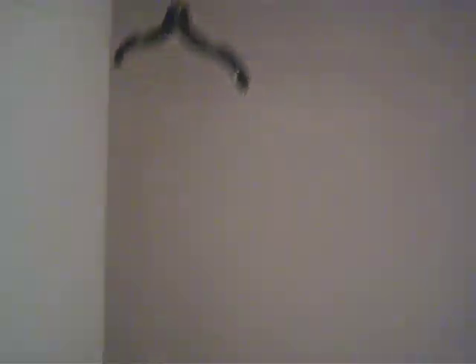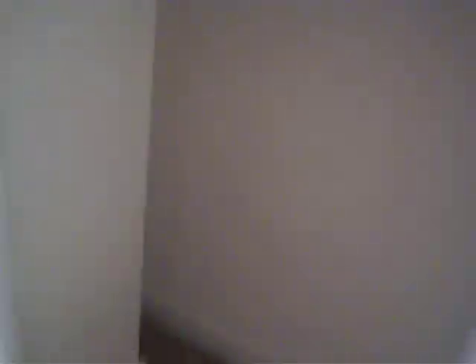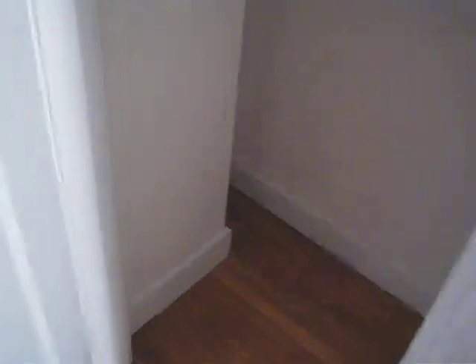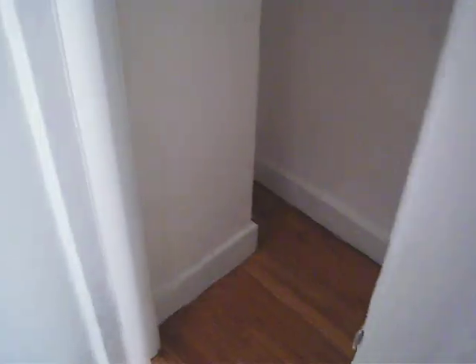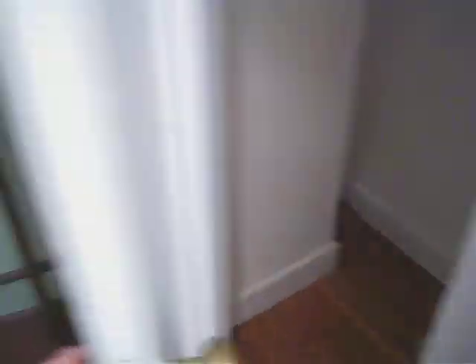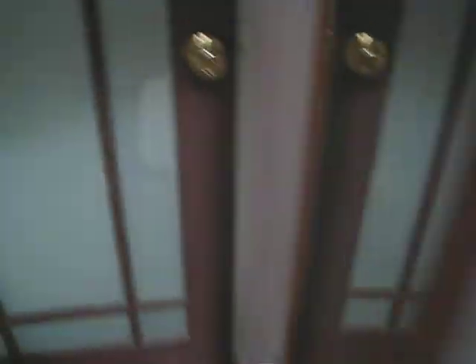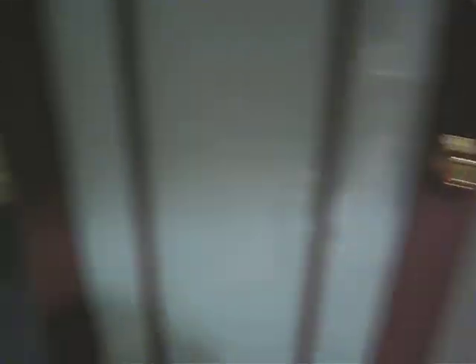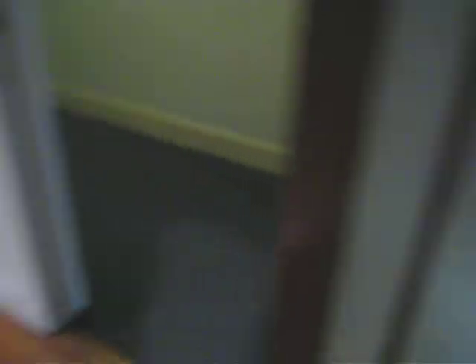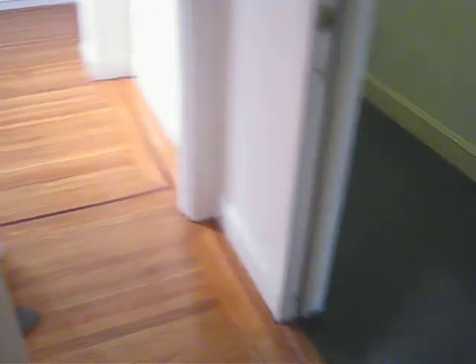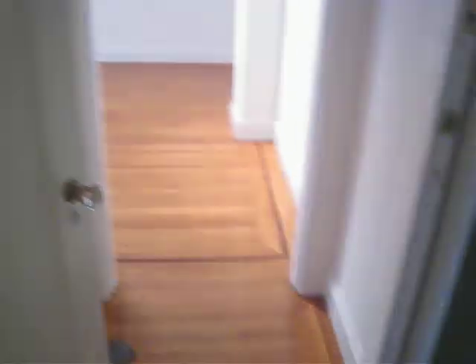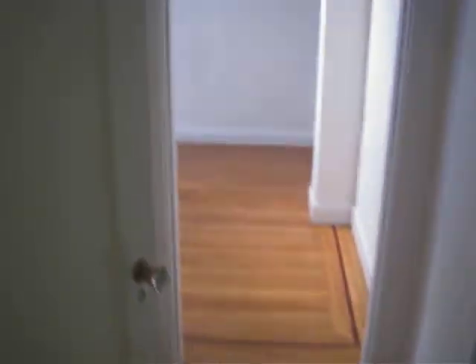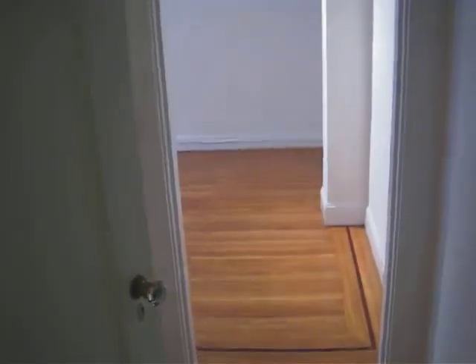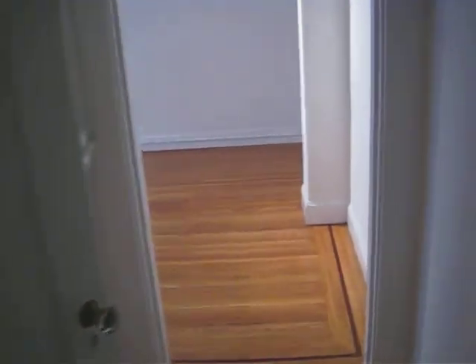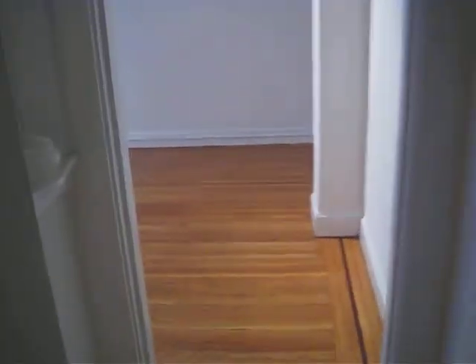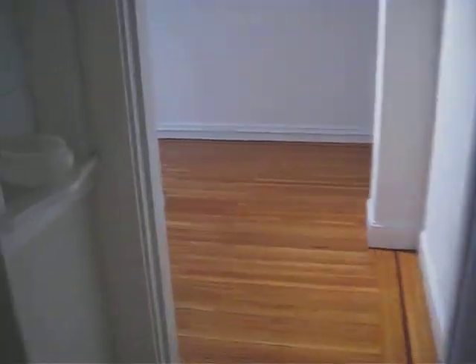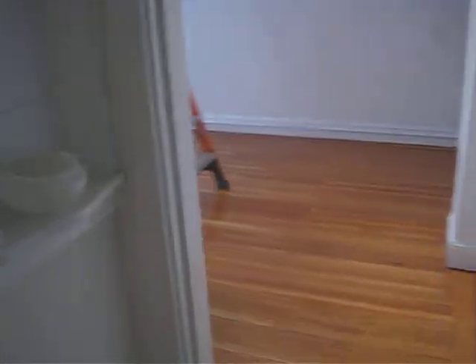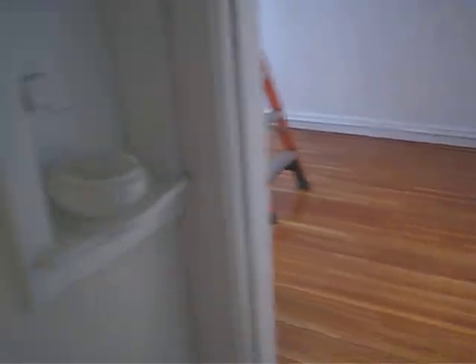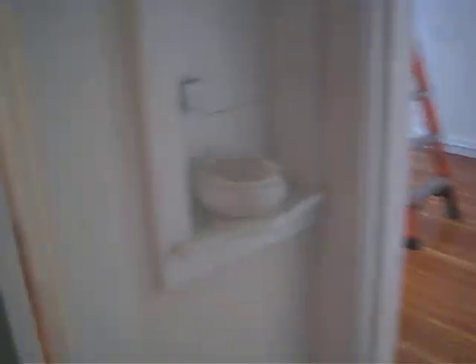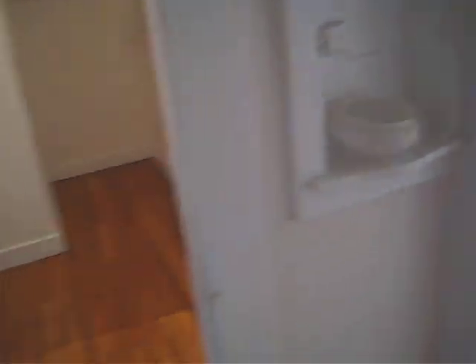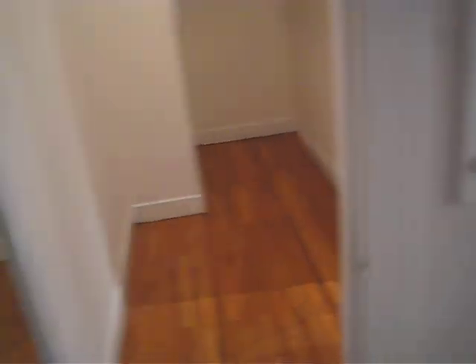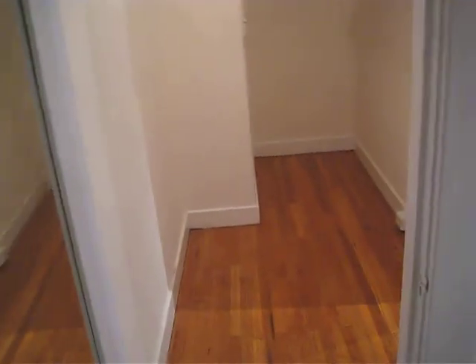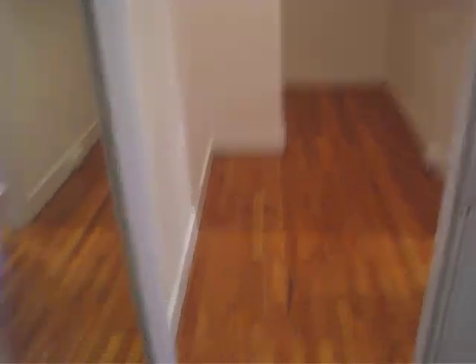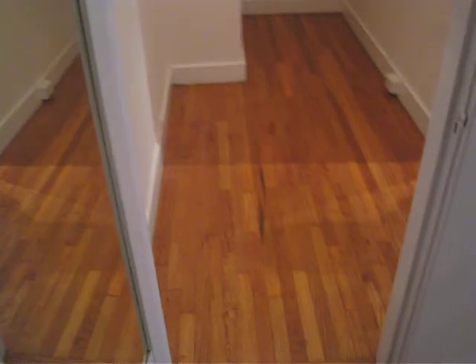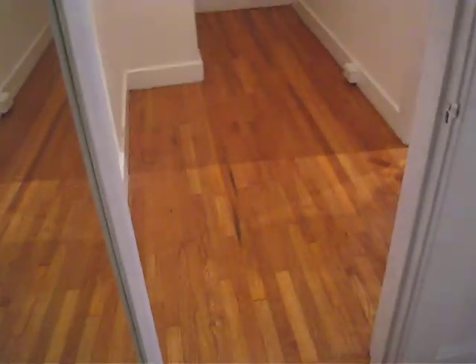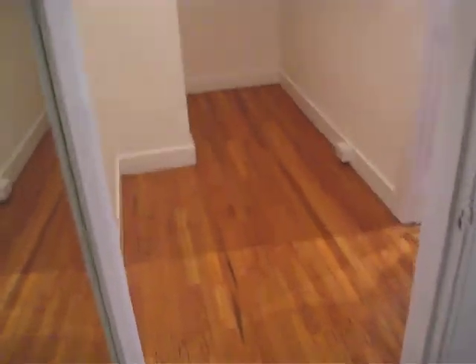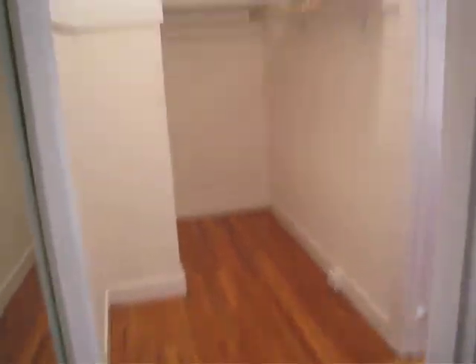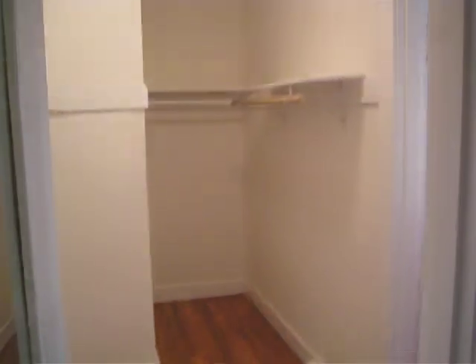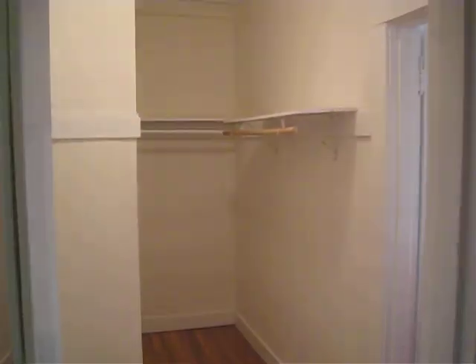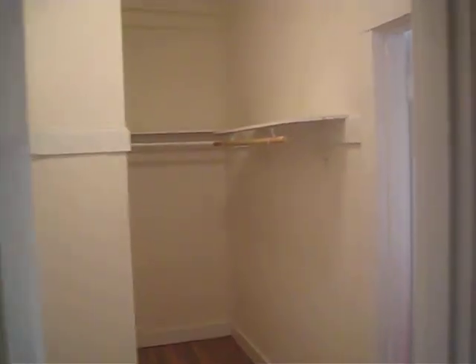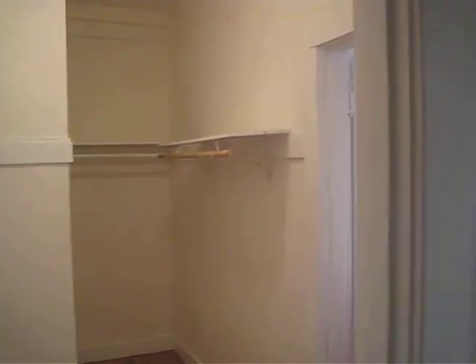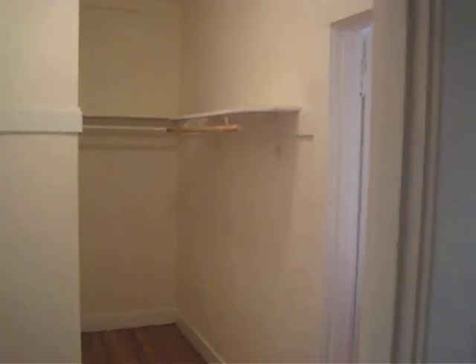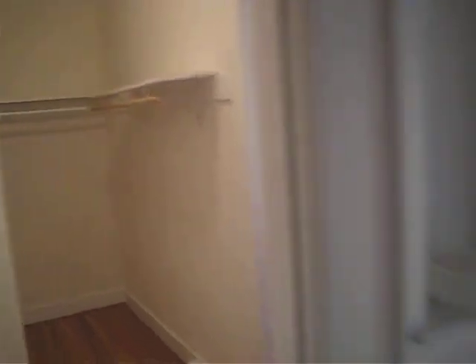Here's one hall closet. Come through. There's a nice big walk-in slash walk-through closet.